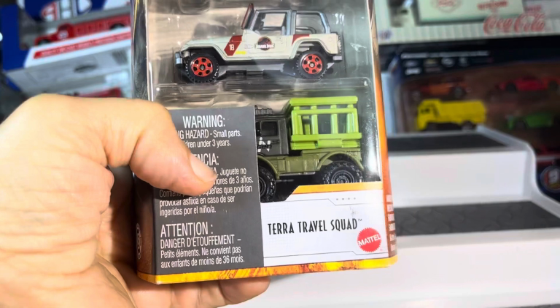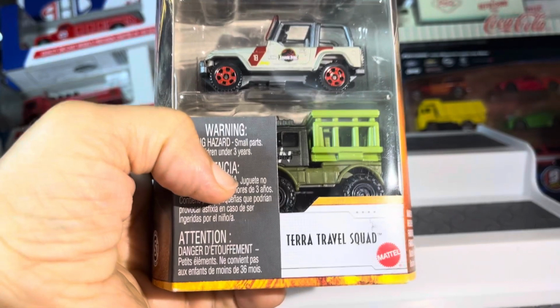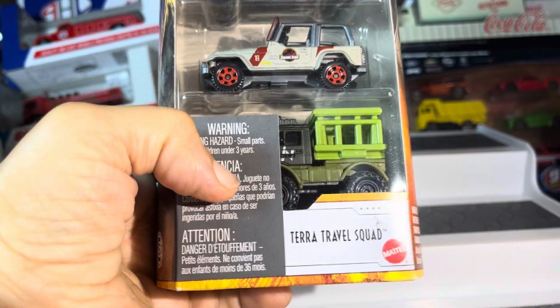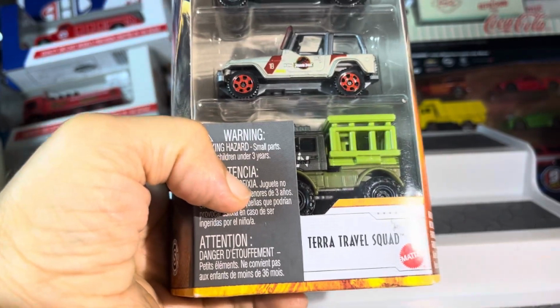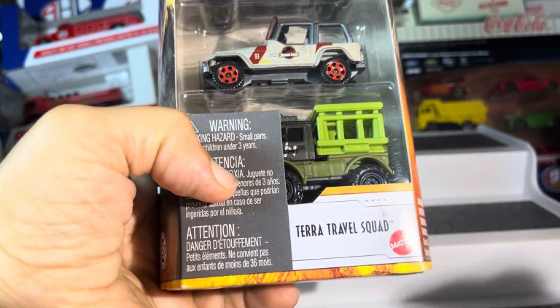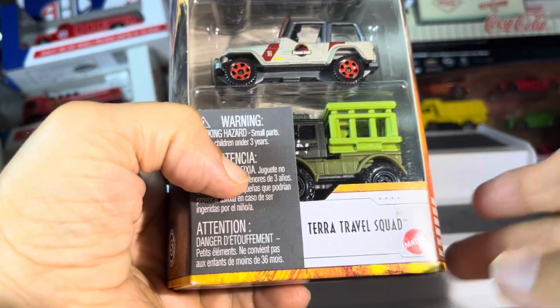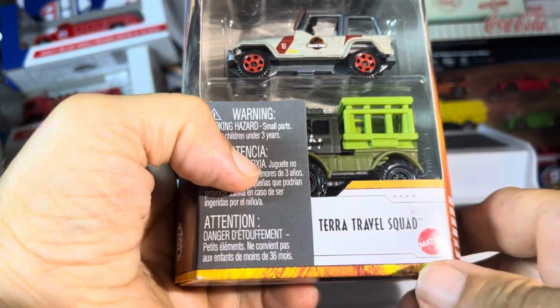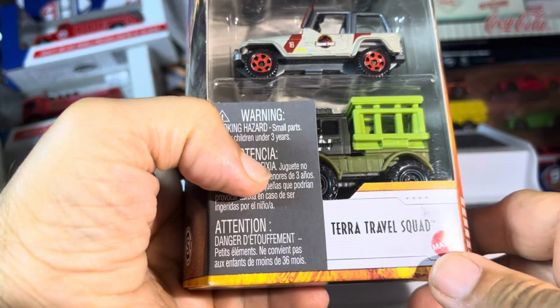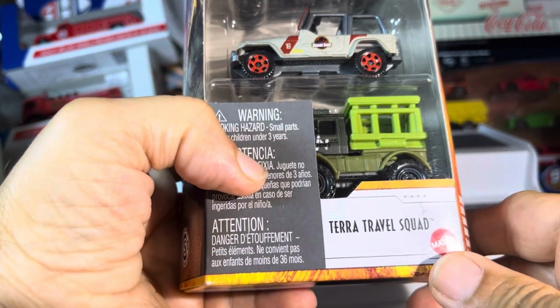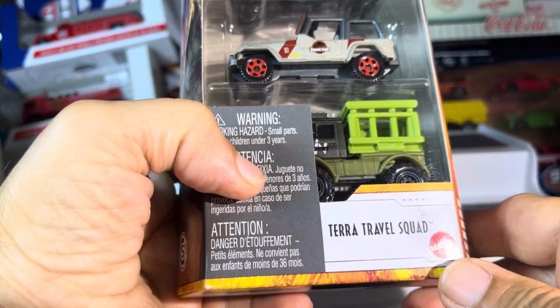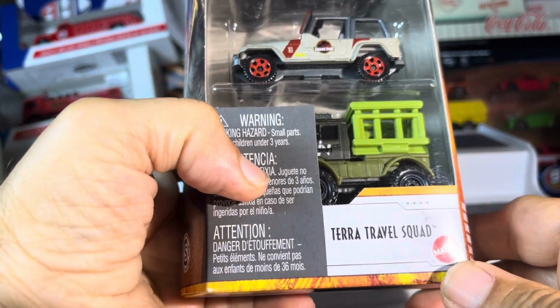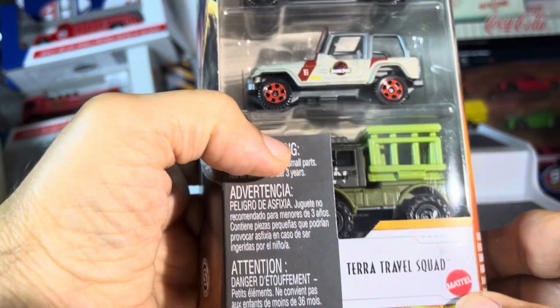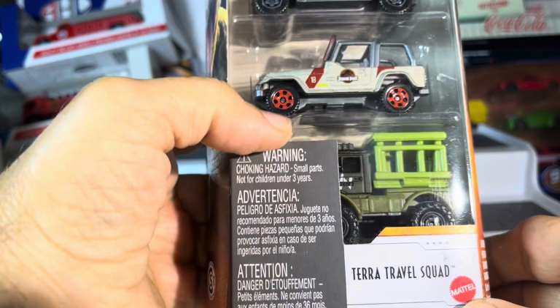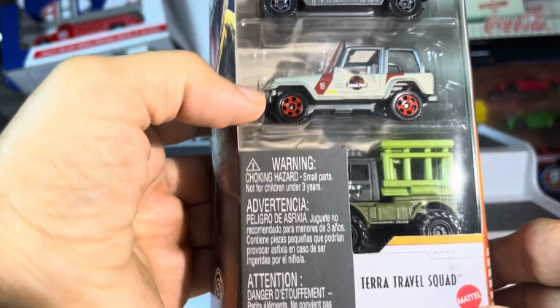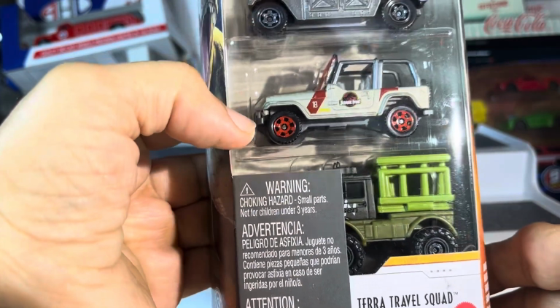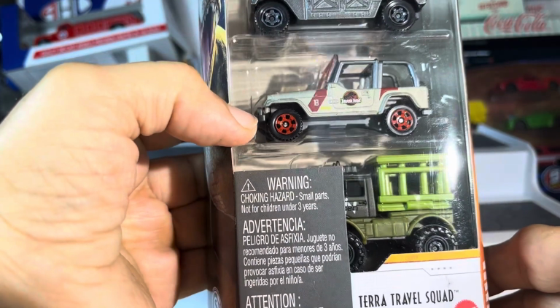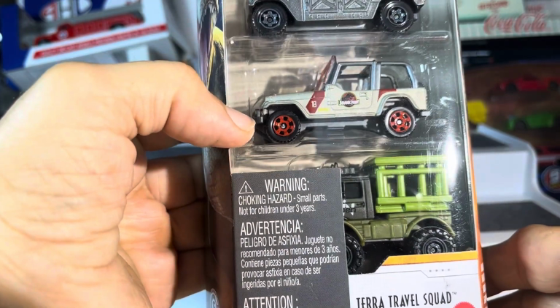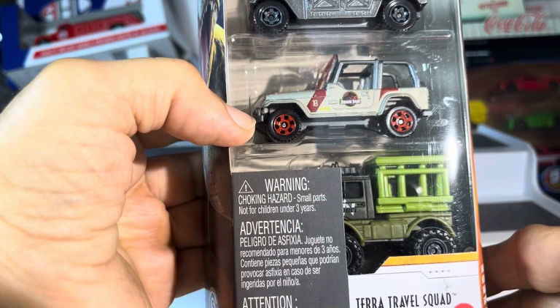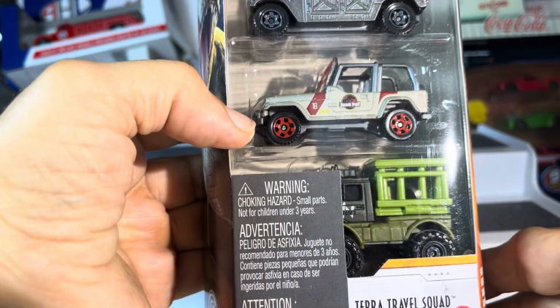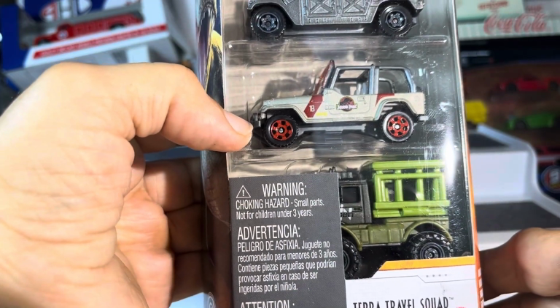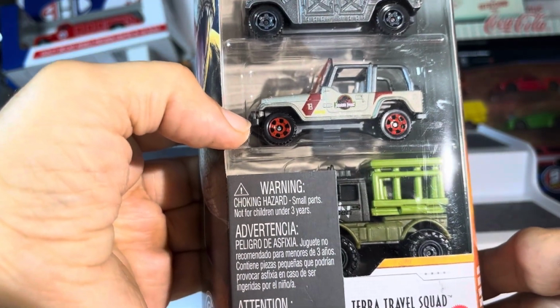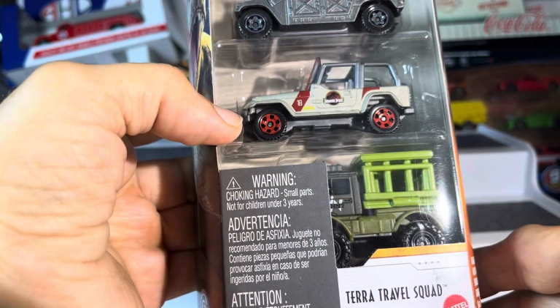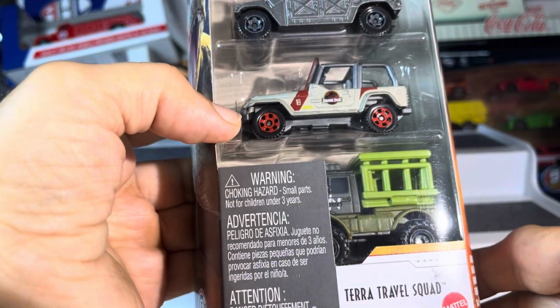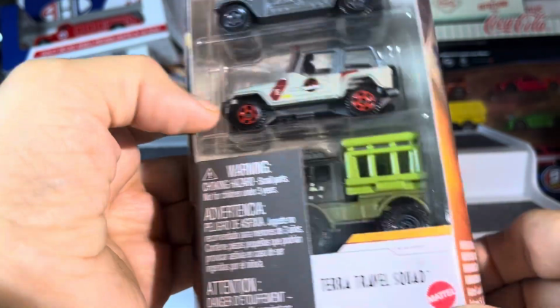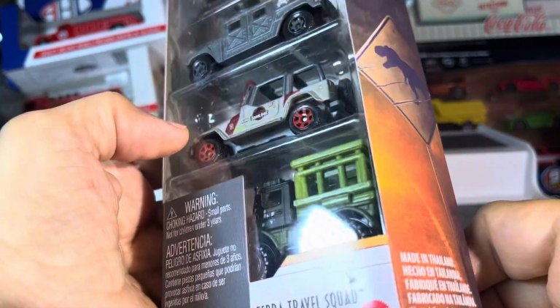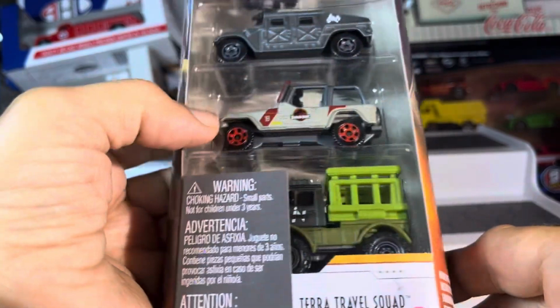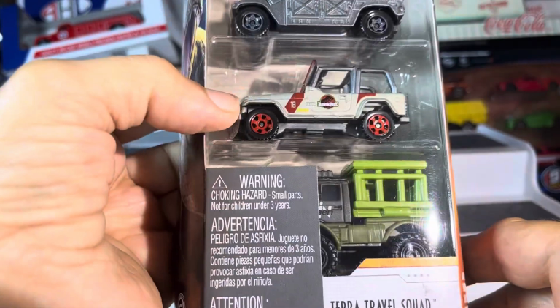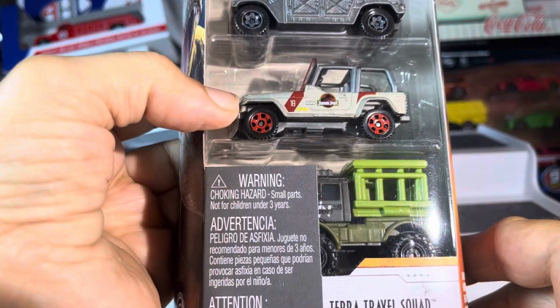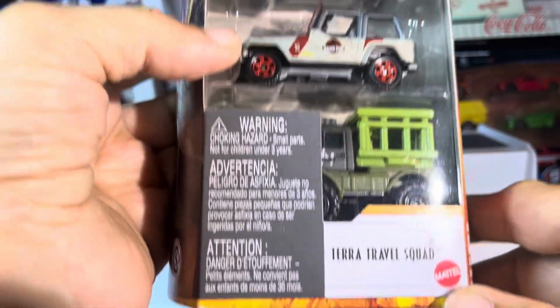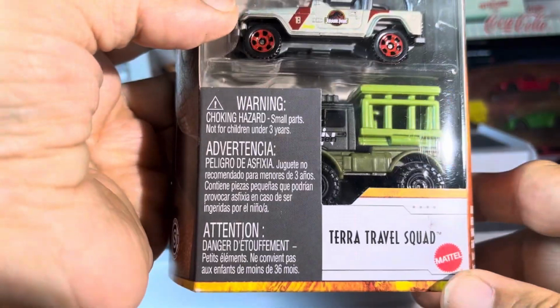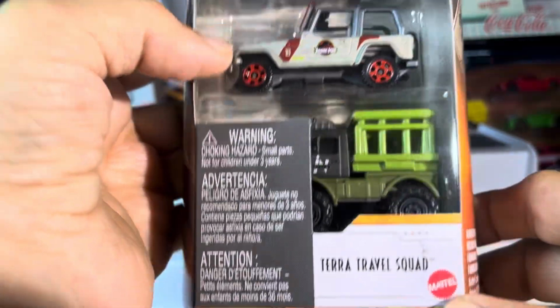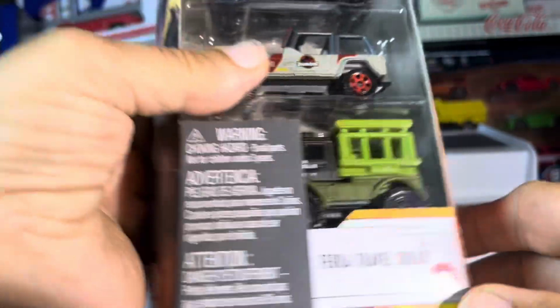What's up, guys? Back at it again. We have Terra Travel Squad by Hot Wheels — I'm sorry, Matchbox, Jurassic World. The Terra Travel Squad.